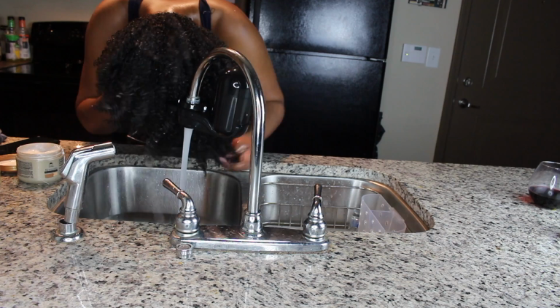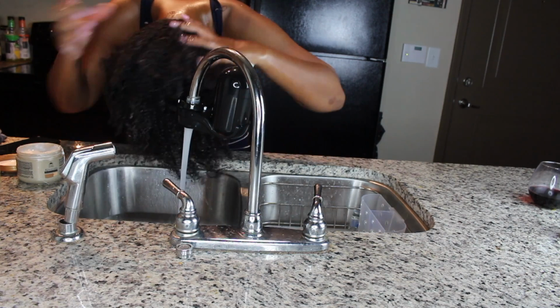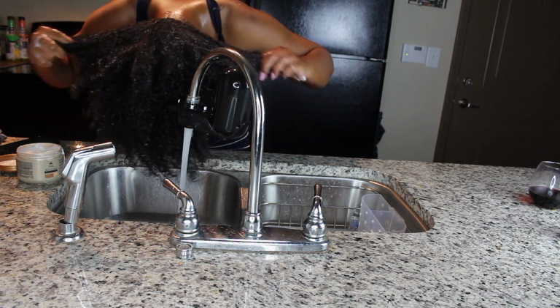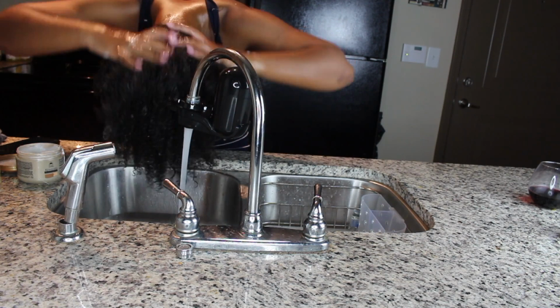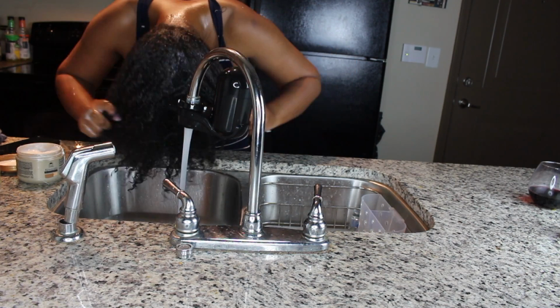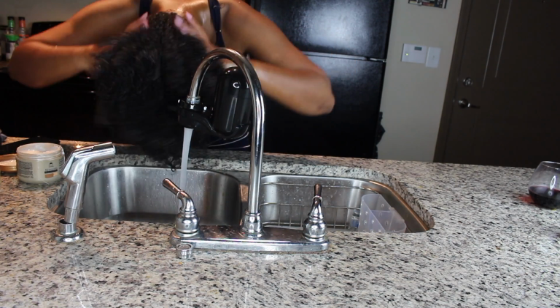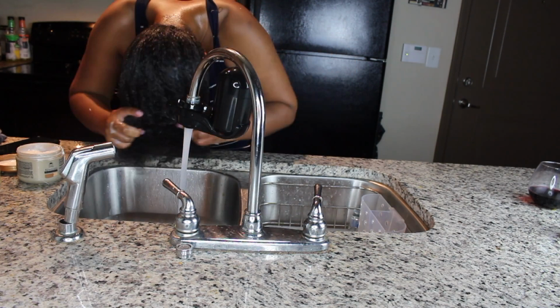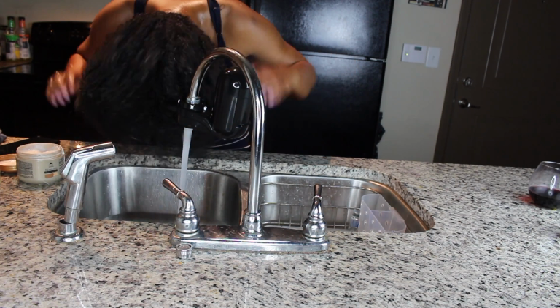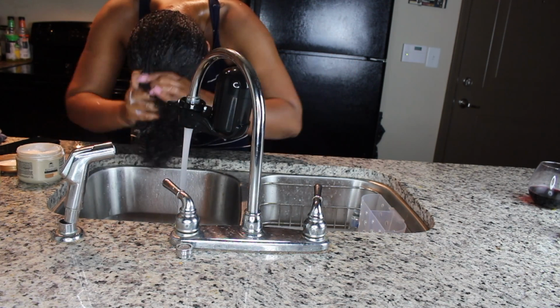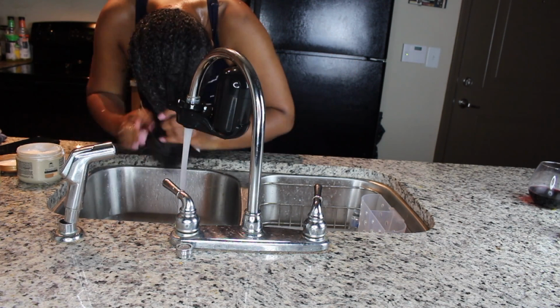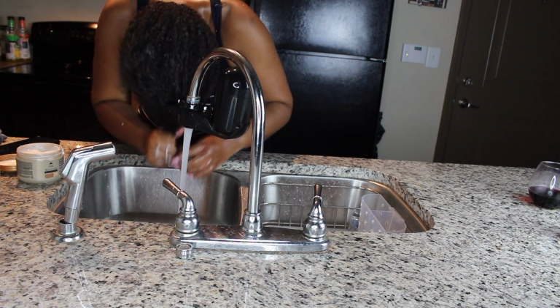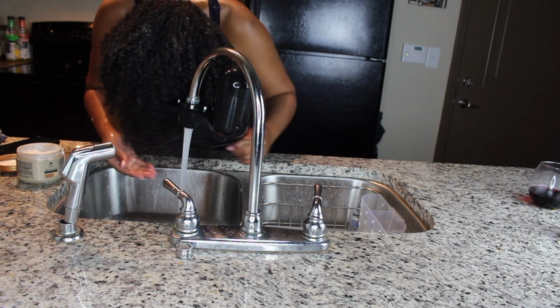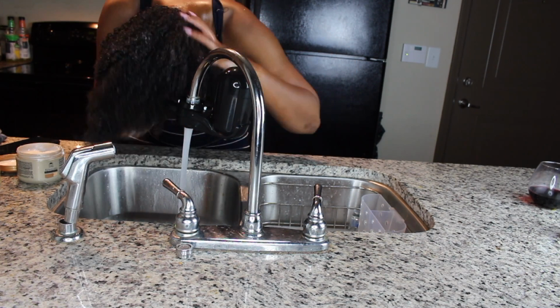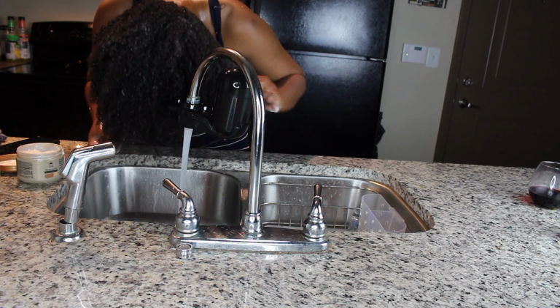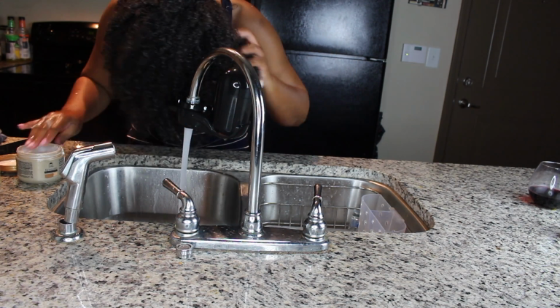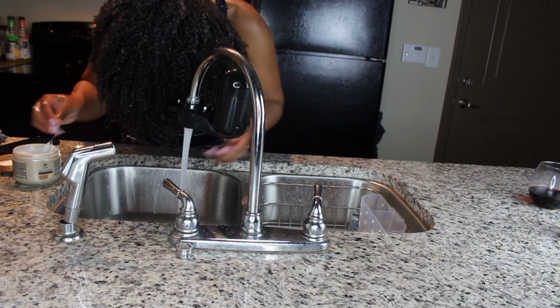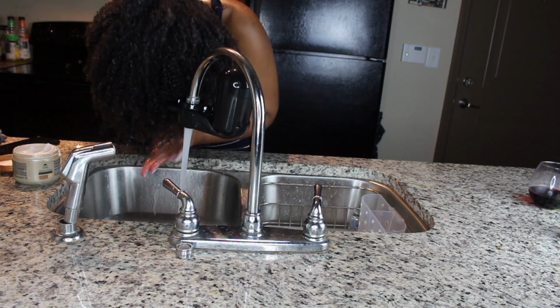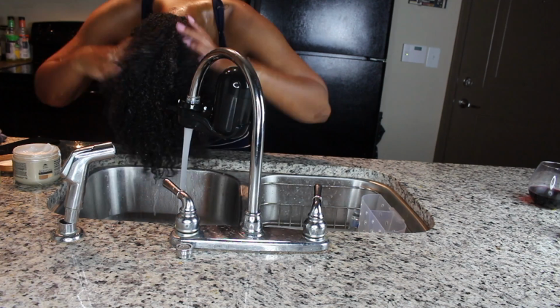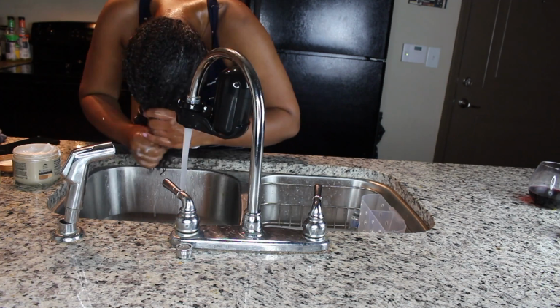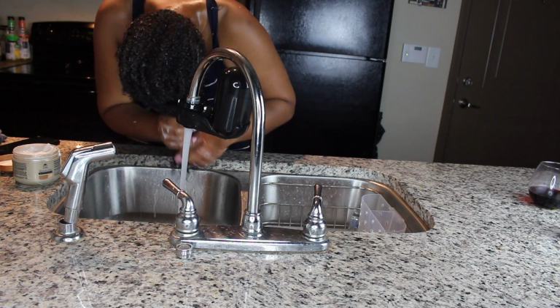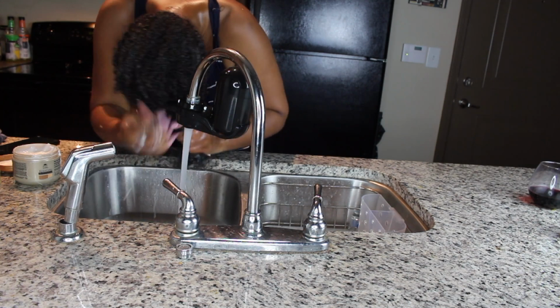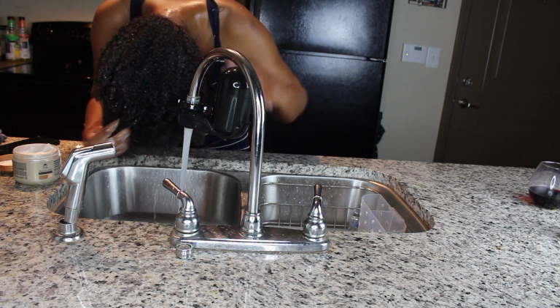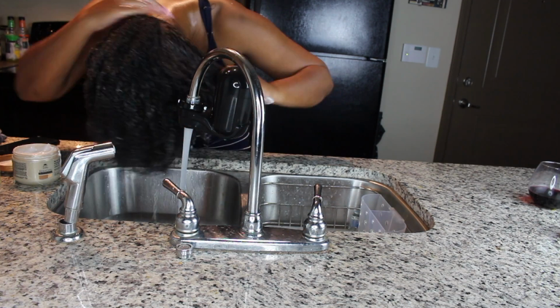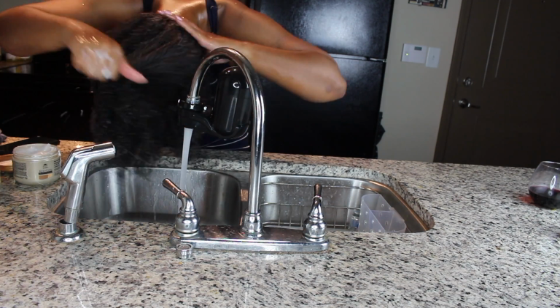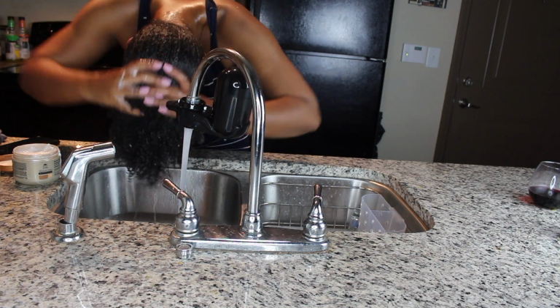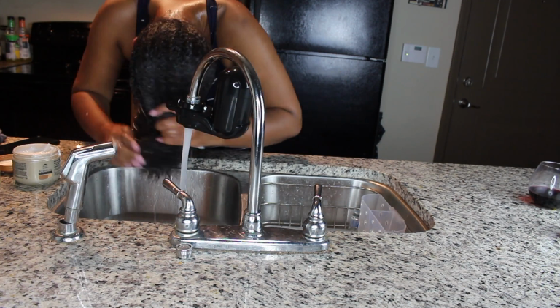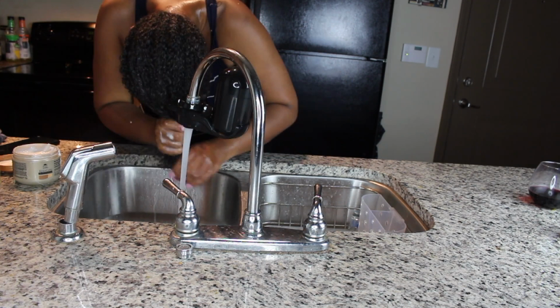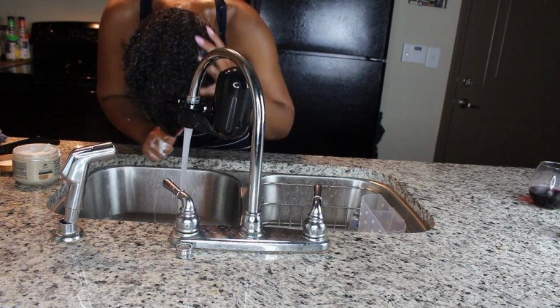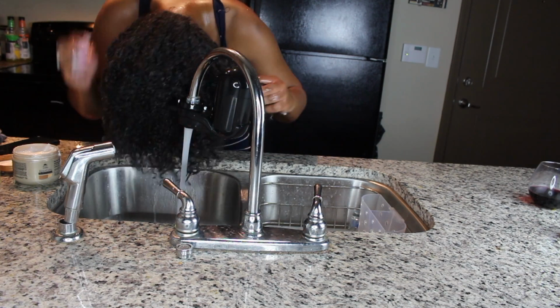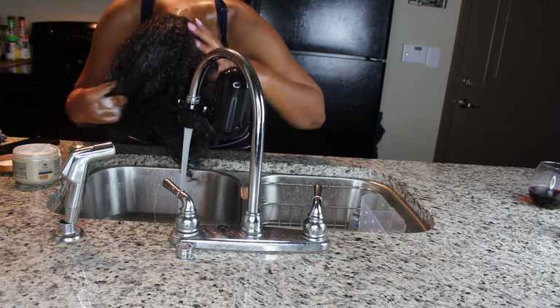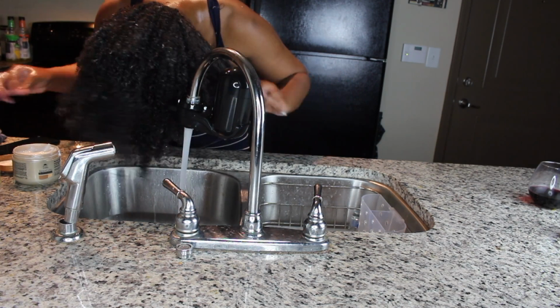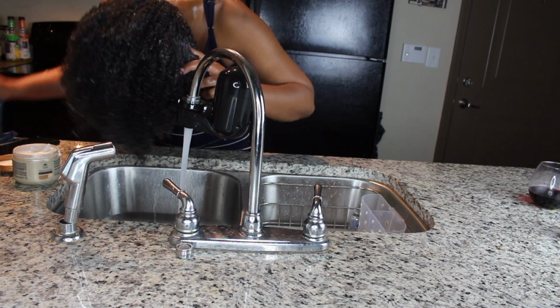Since I got the cleansing cream and a co-wash, I decided to use the co-wash — it's more of a conditioner. And I really really like it. It left my hair super super soft, which was kind of surprising.